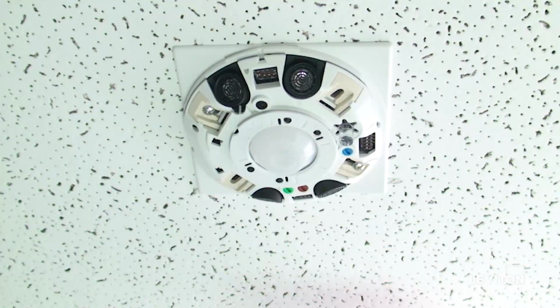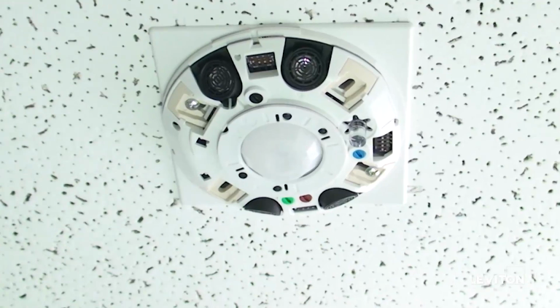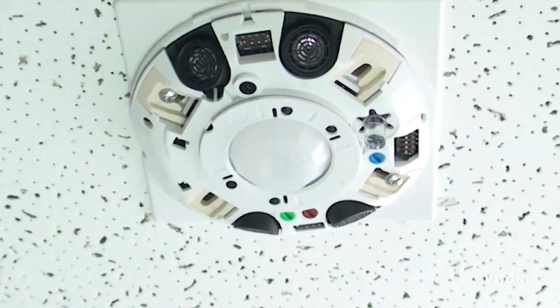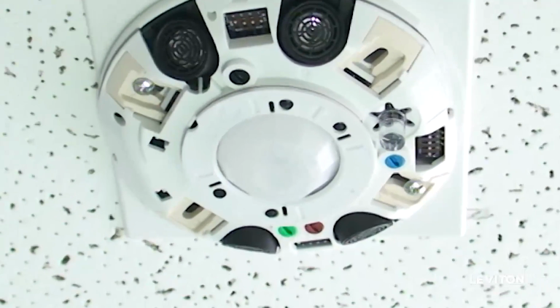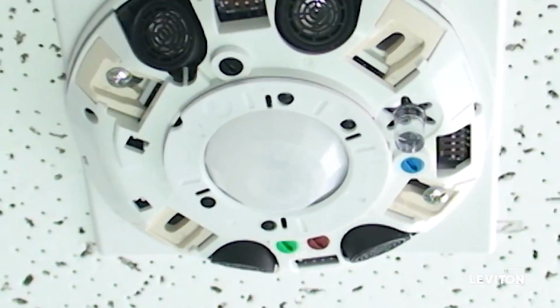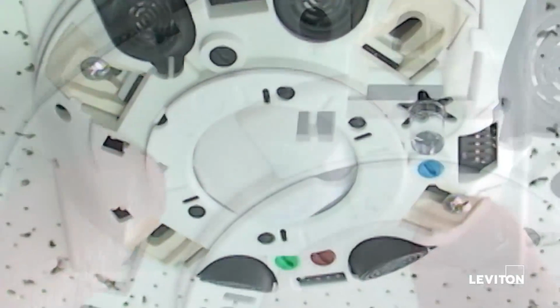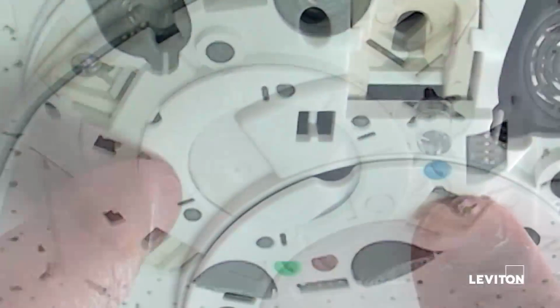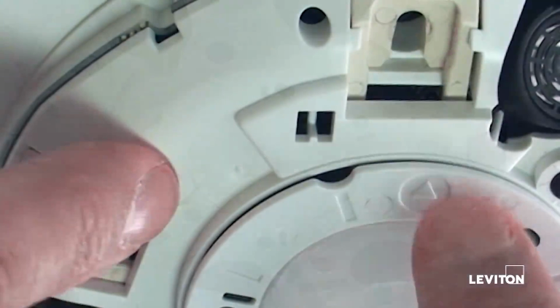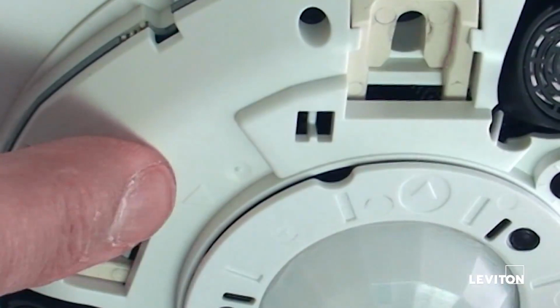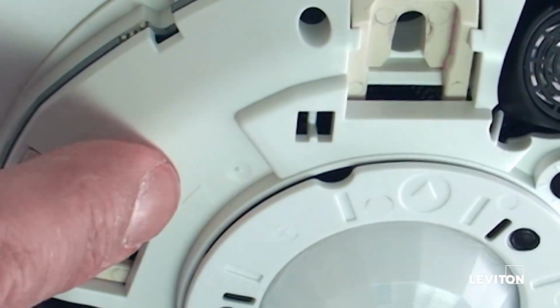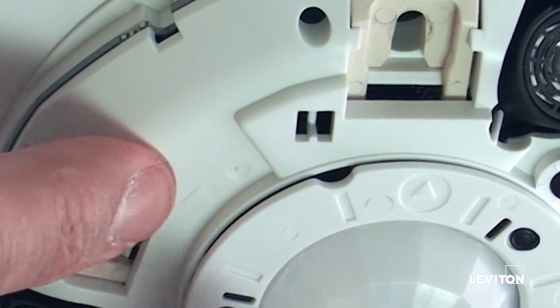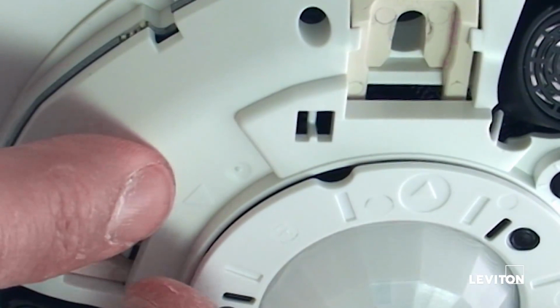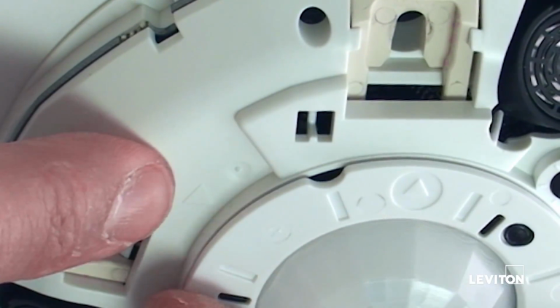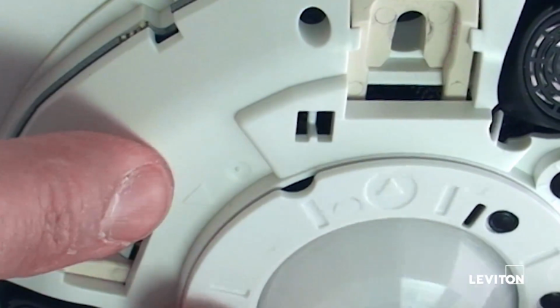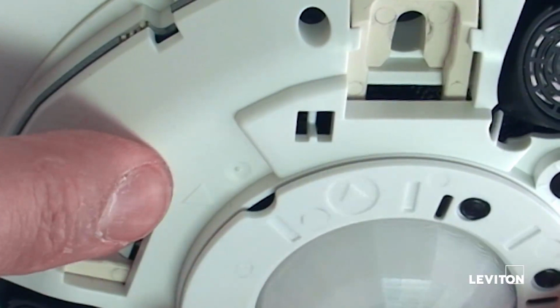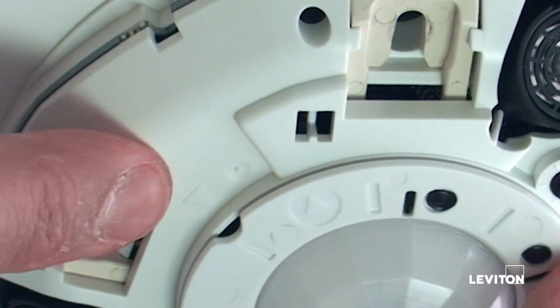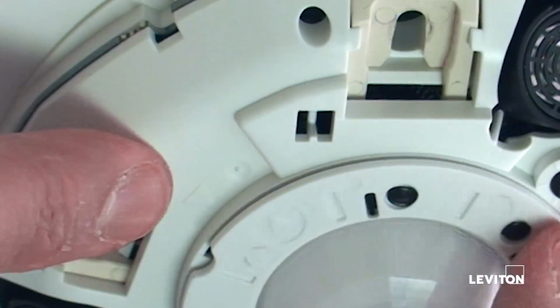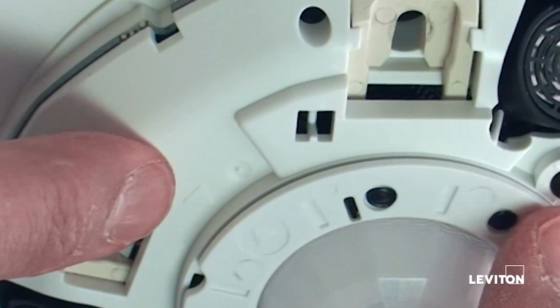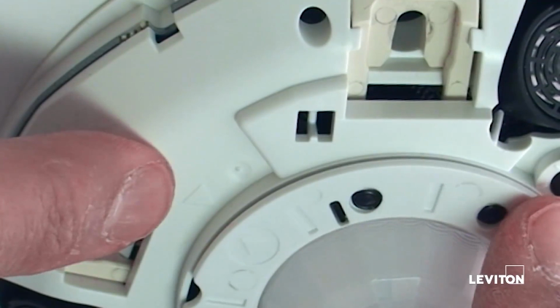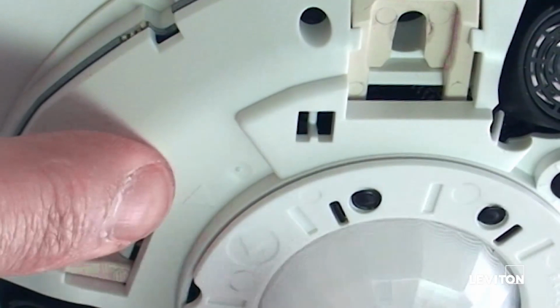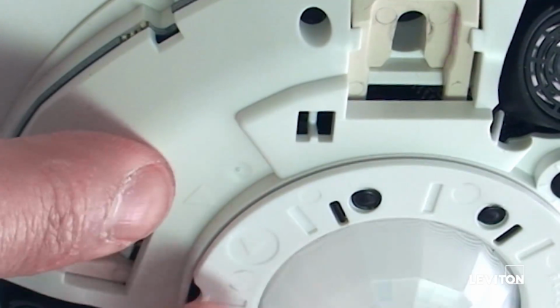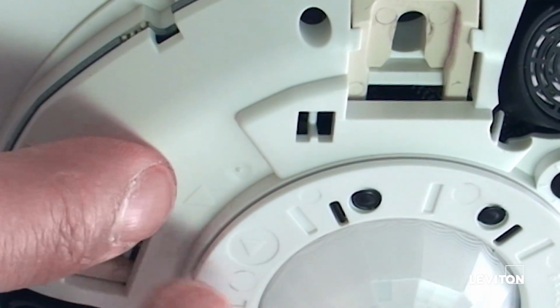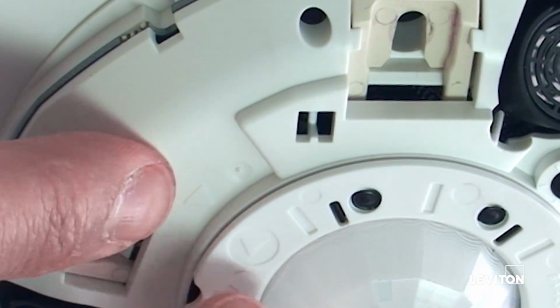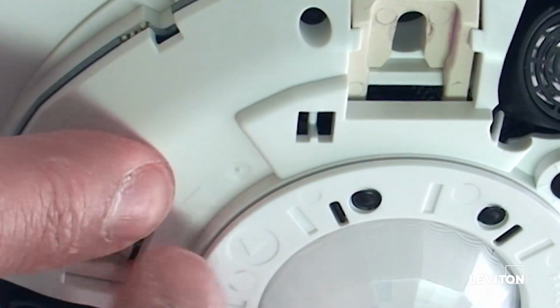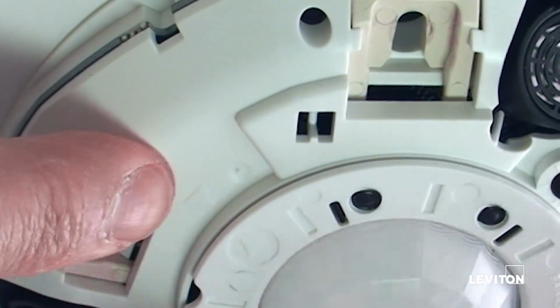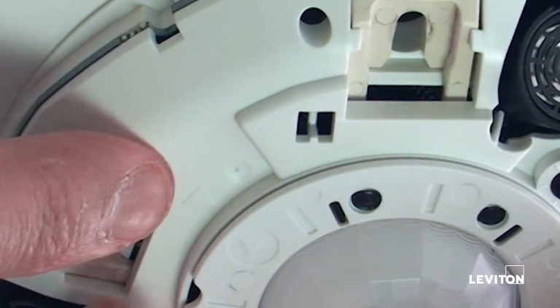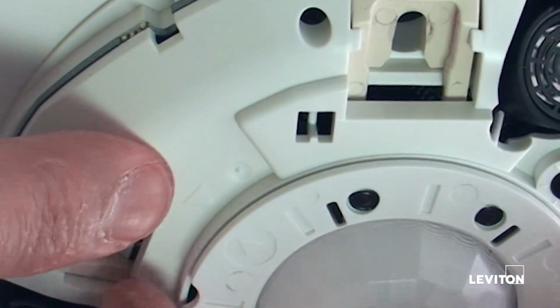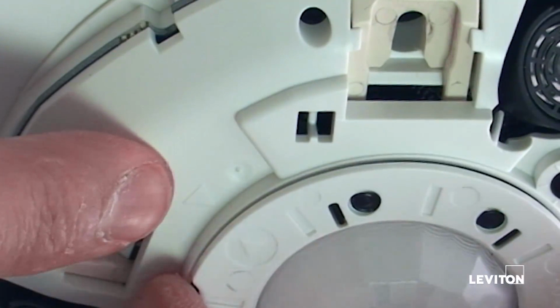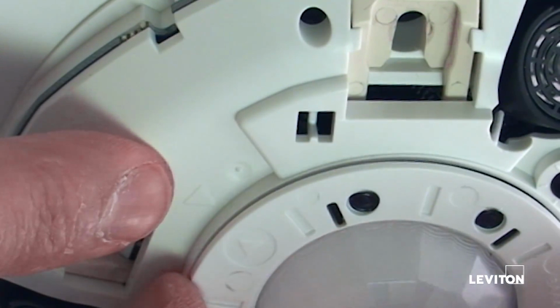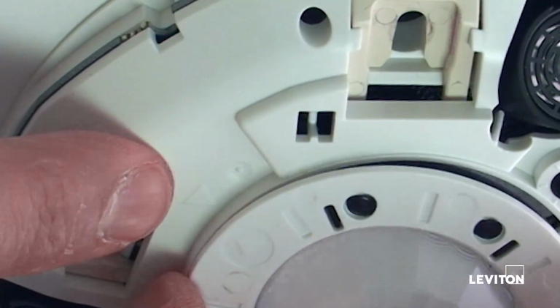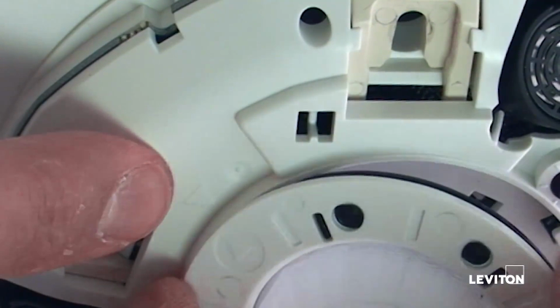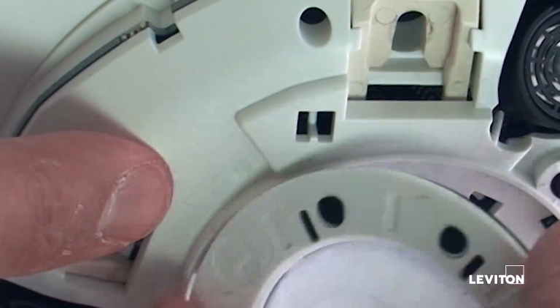Replacing the lens. To replace the lens, align the marking on the lens and the marking on the sensor, then remove the lens.